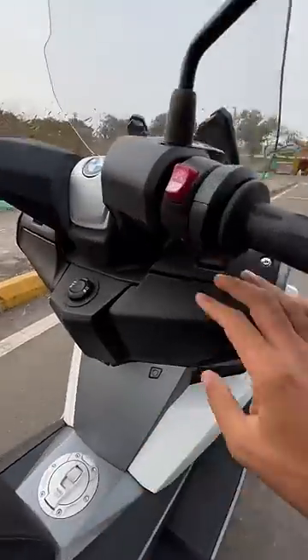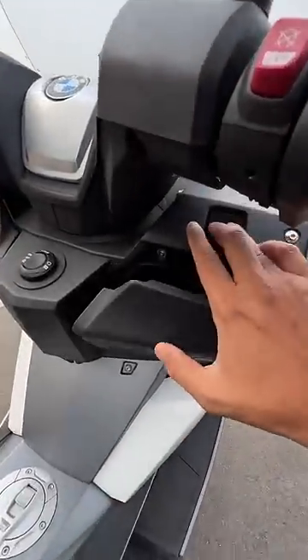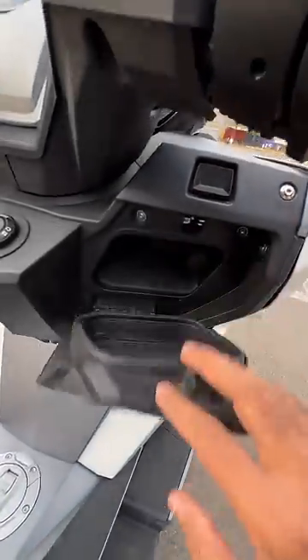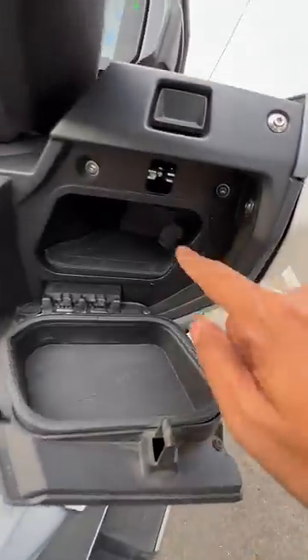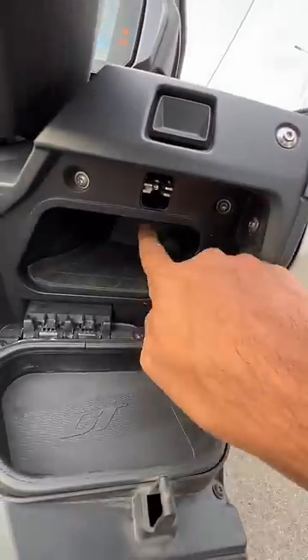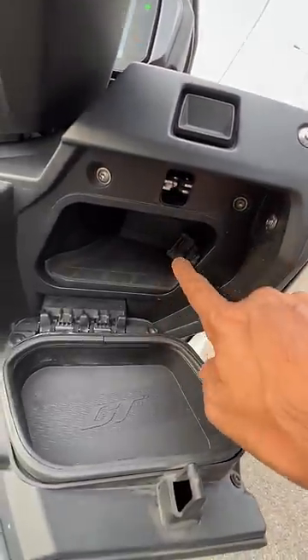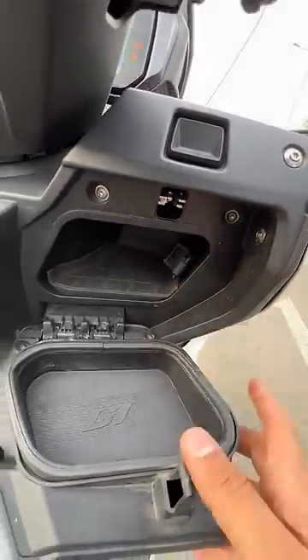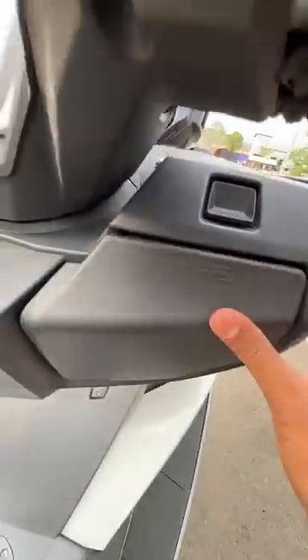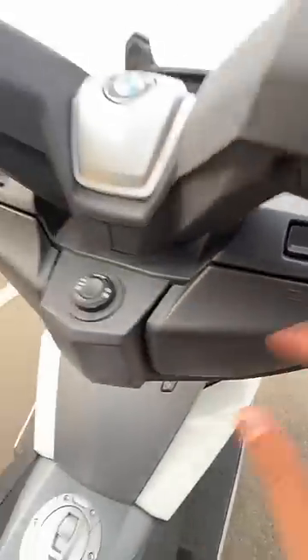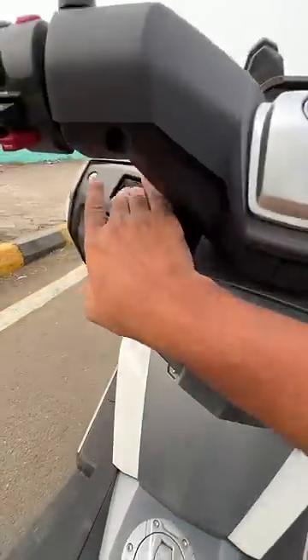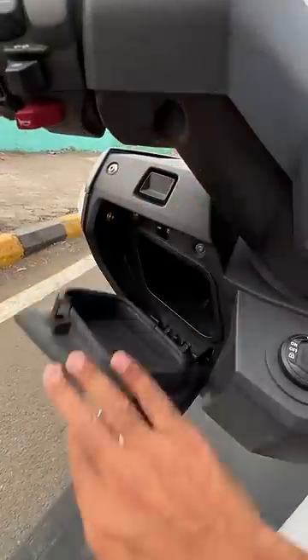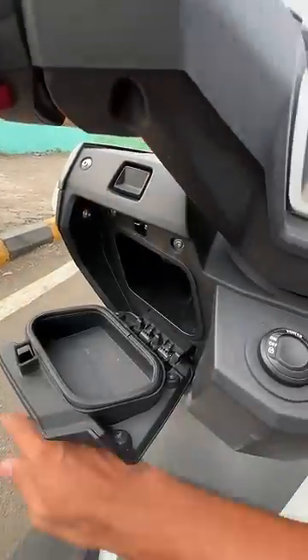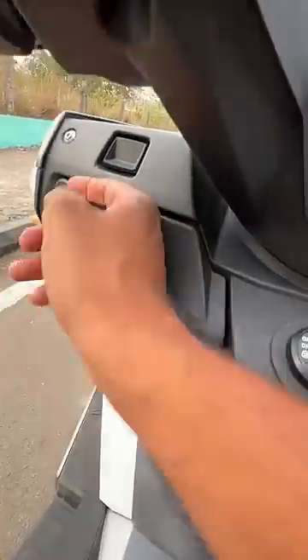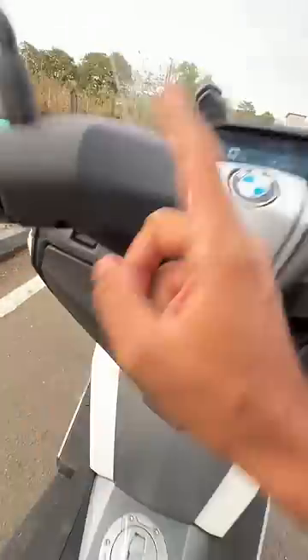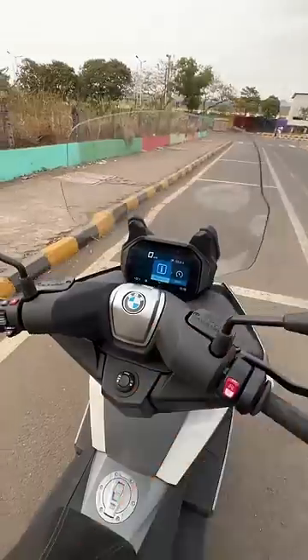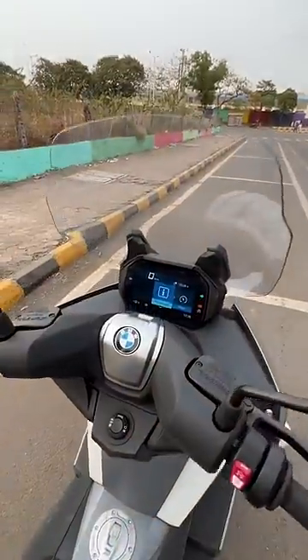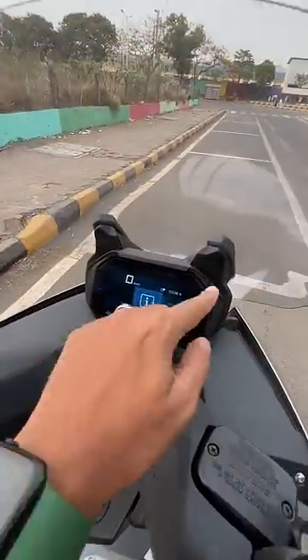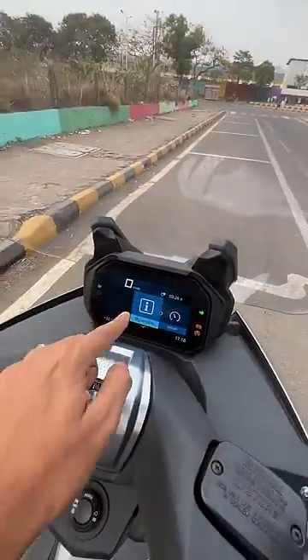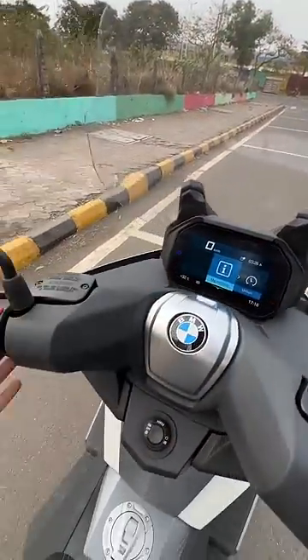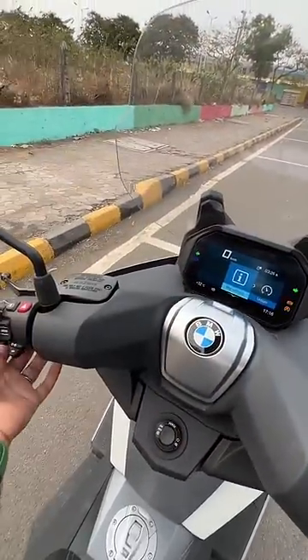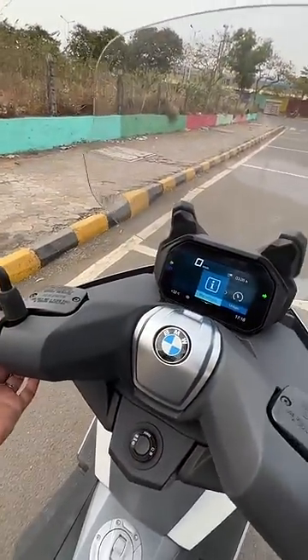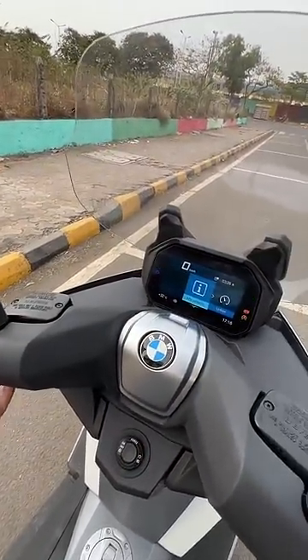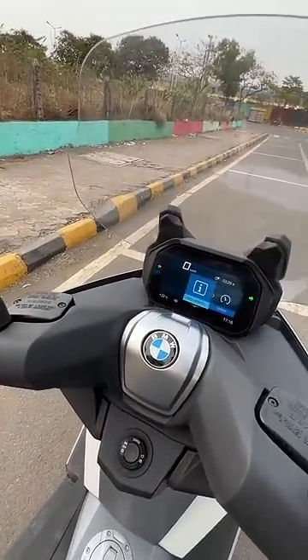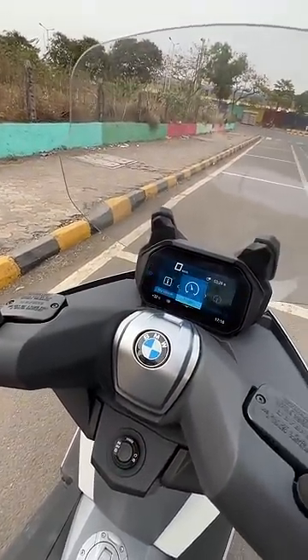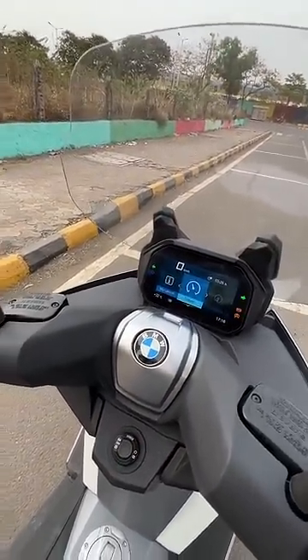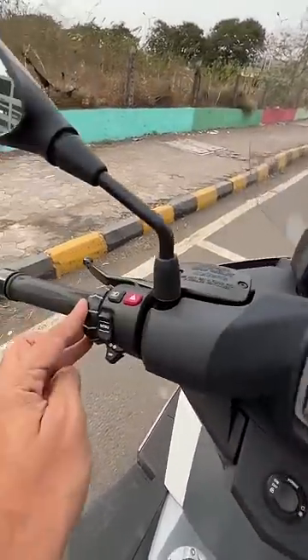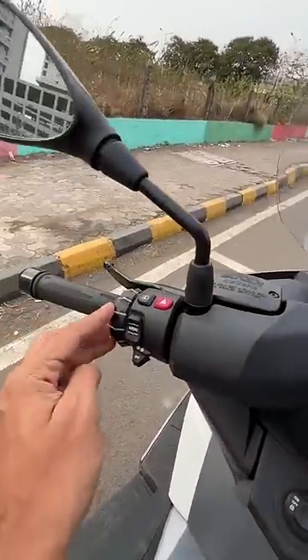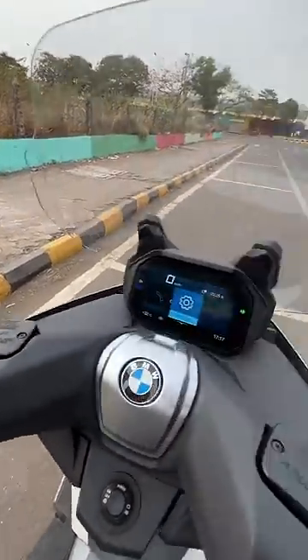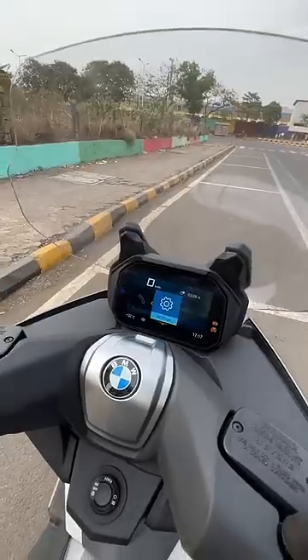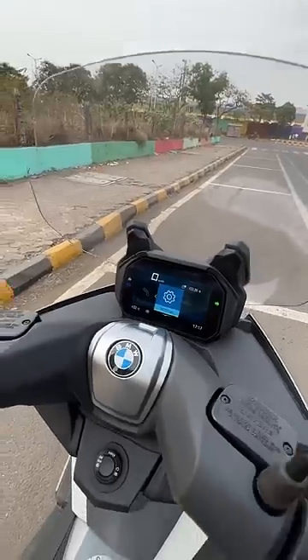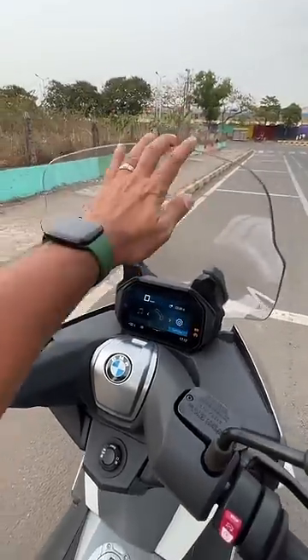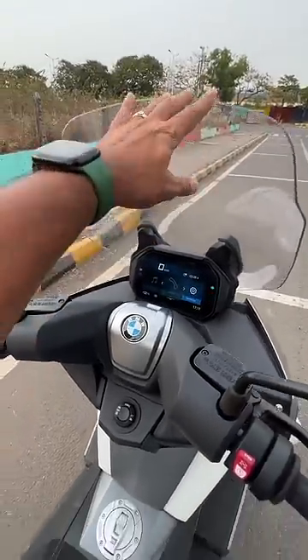Lot of storage bits here — there's actually a USB charging socket right there and then there's the storage here as well. The instrument cluster is obviously quite loaded and you can browse through this very easily. You press this button and then you can browse through it, though this part is fixed of course.